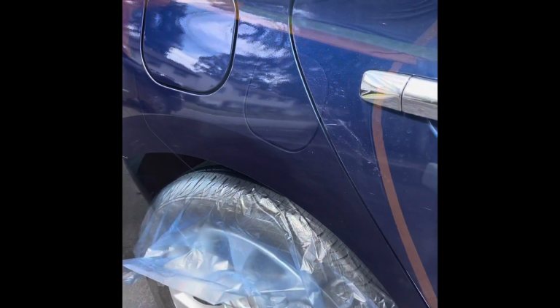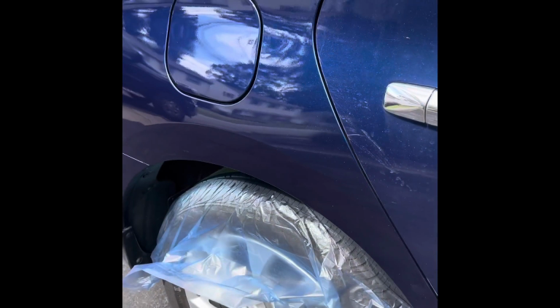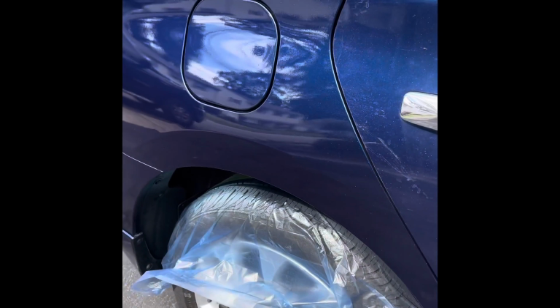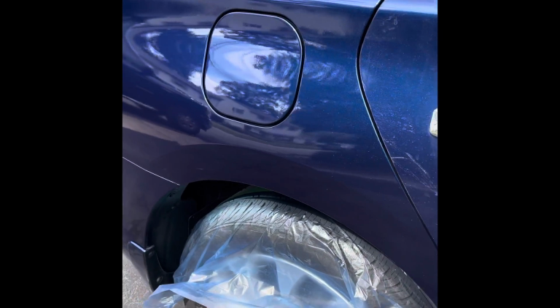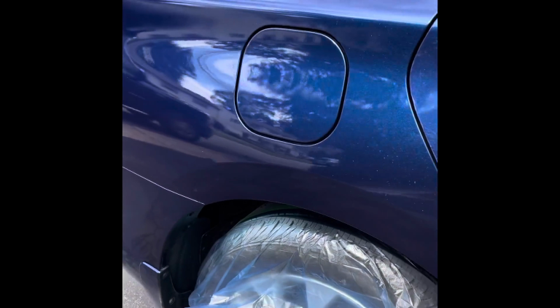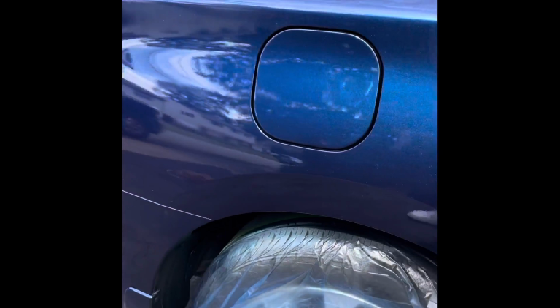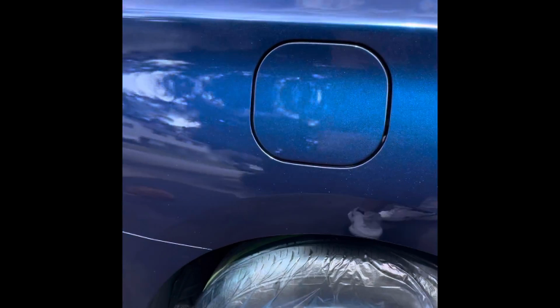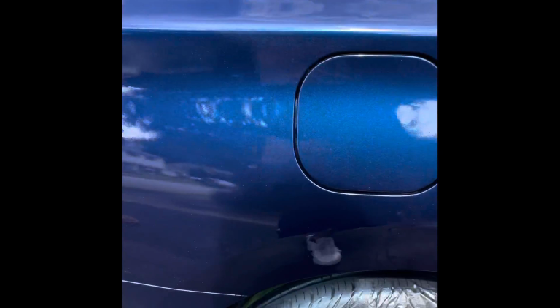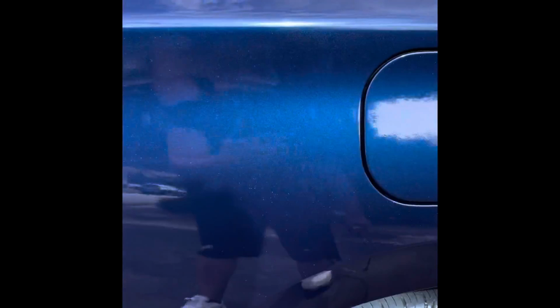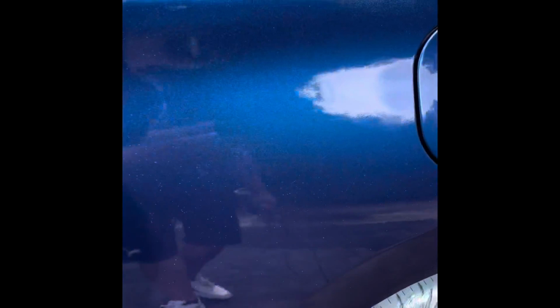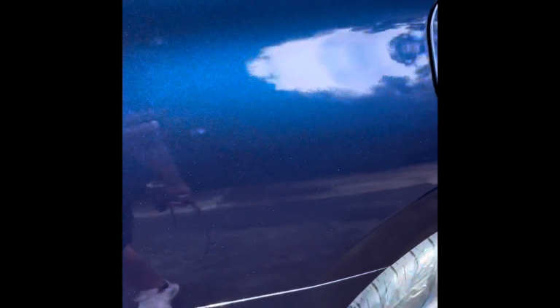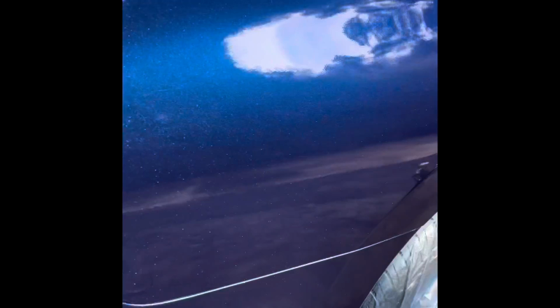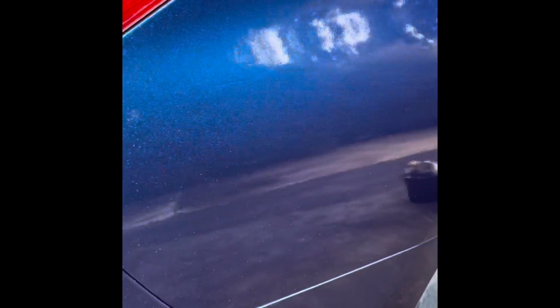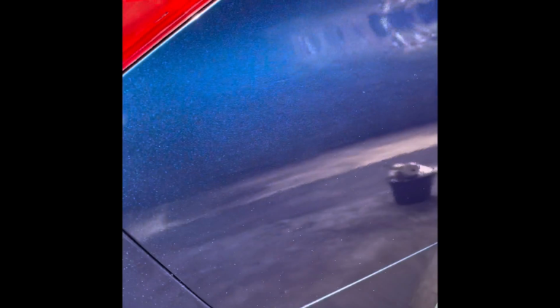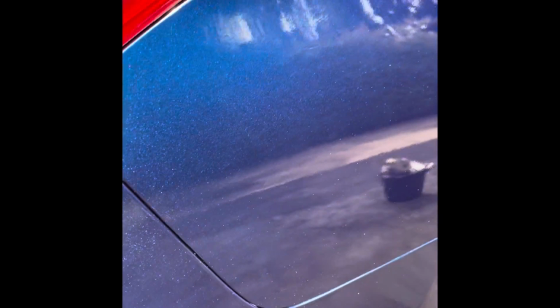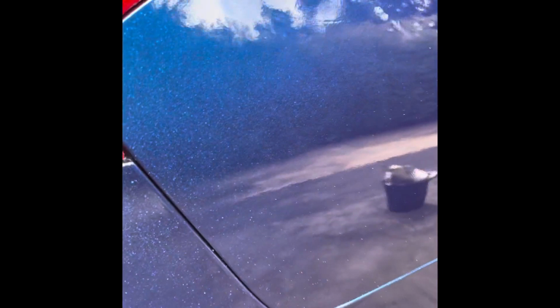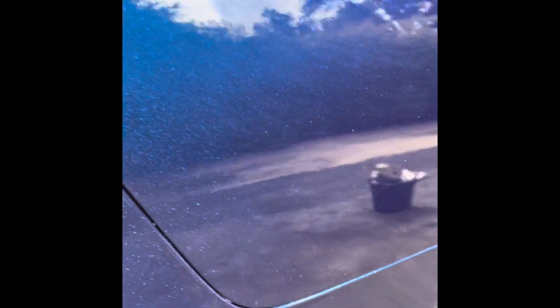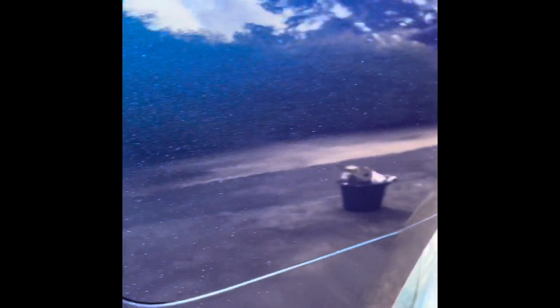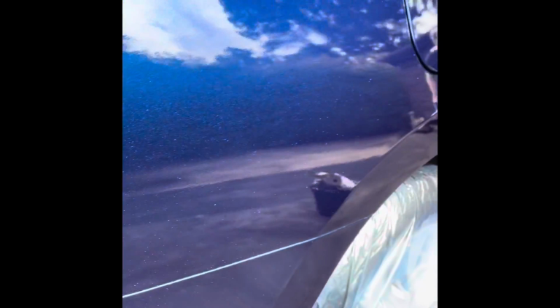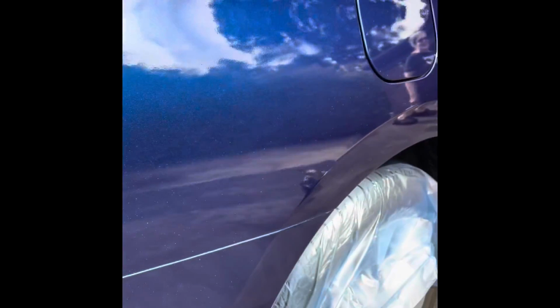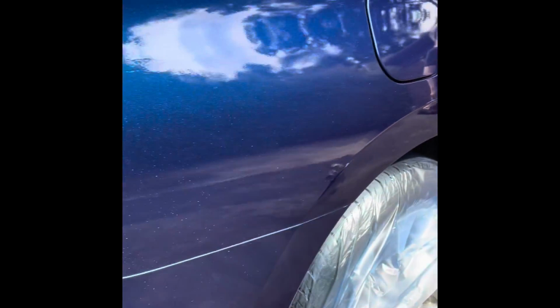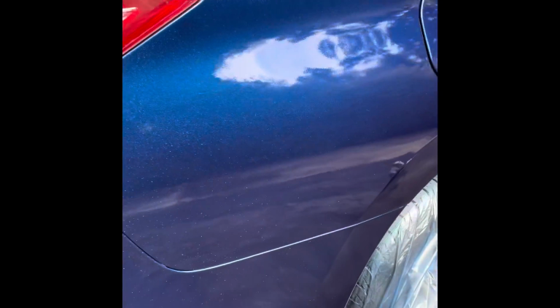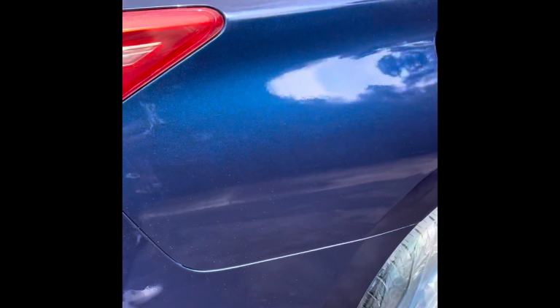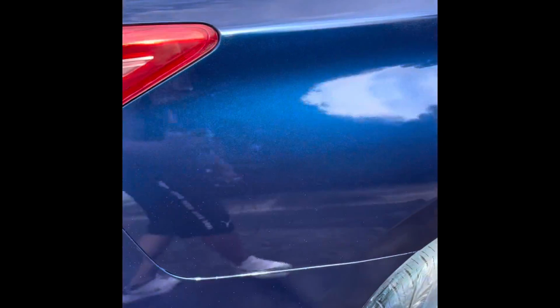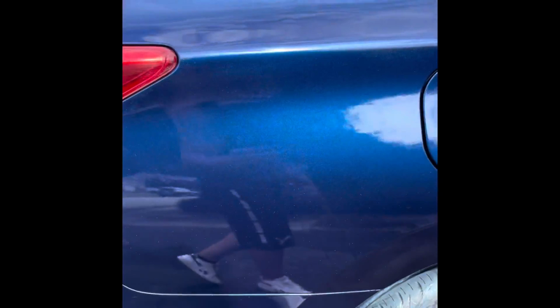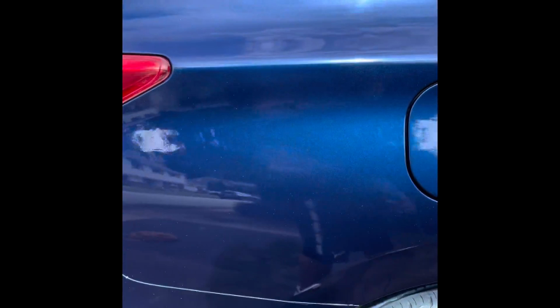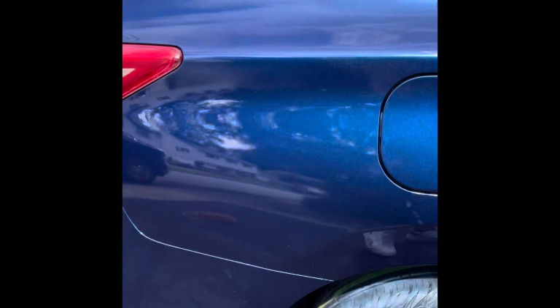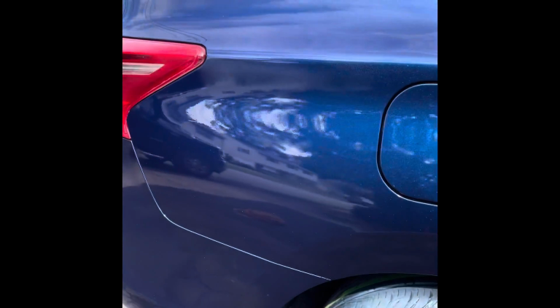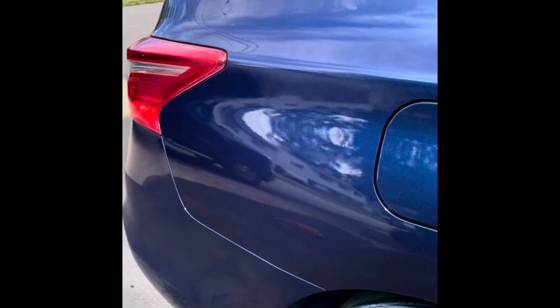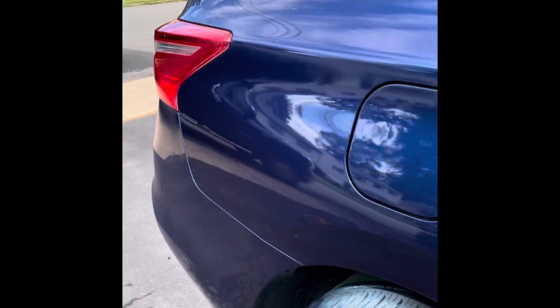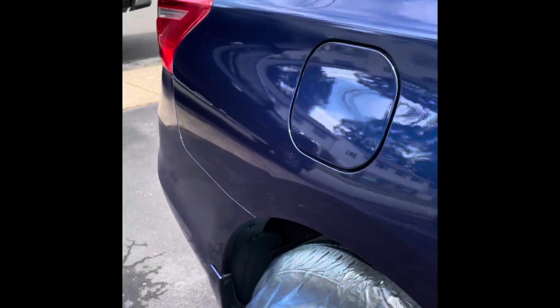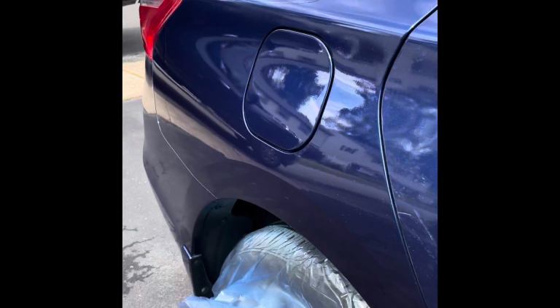Alright, this is the final product in its final coat of clear, as you guys can see. Yeah, very good — and that's it.